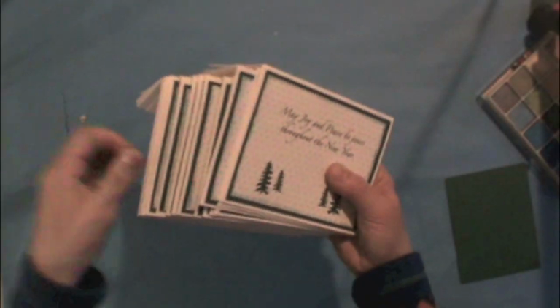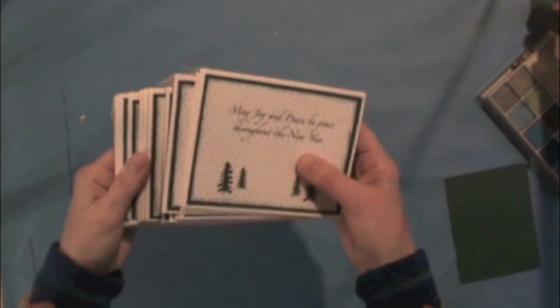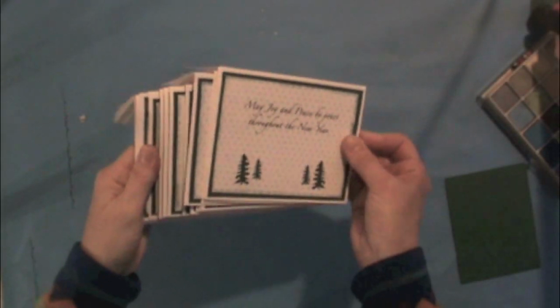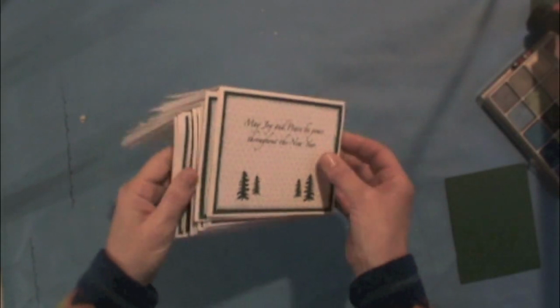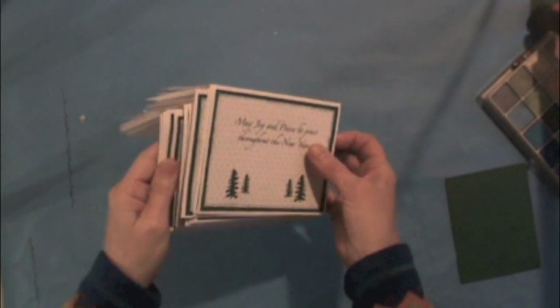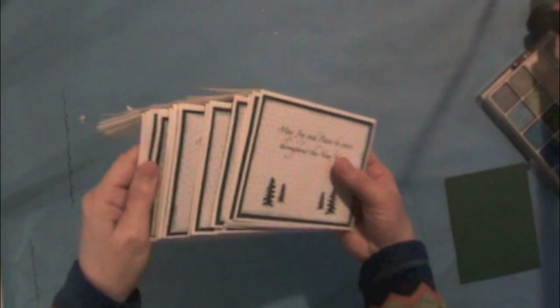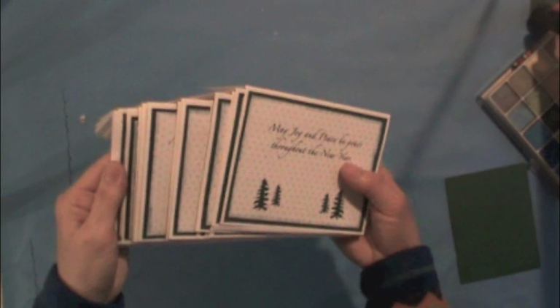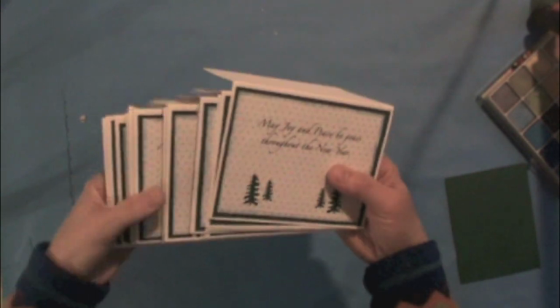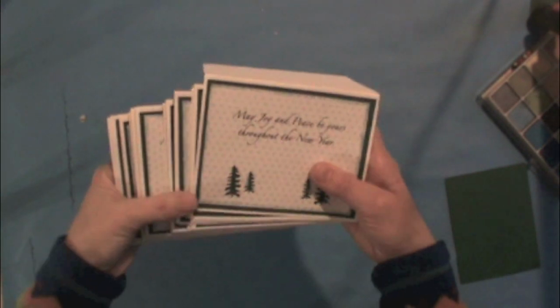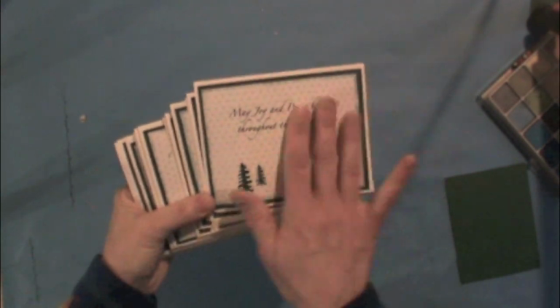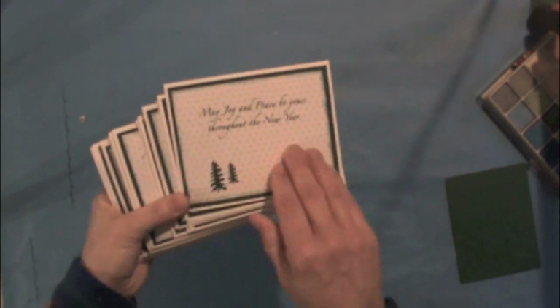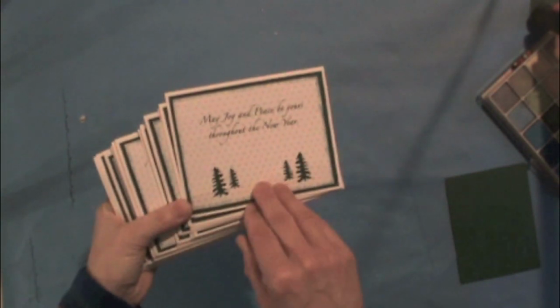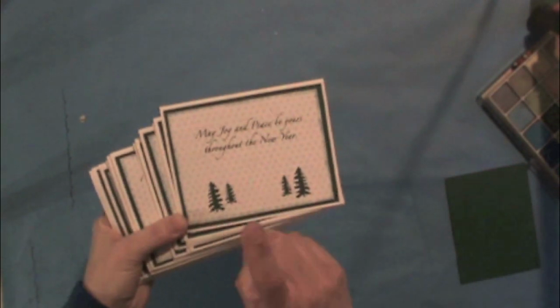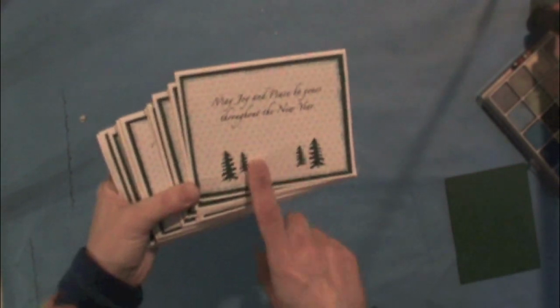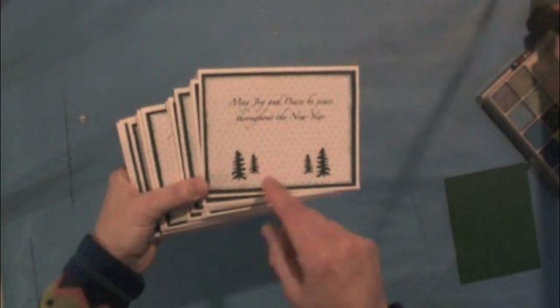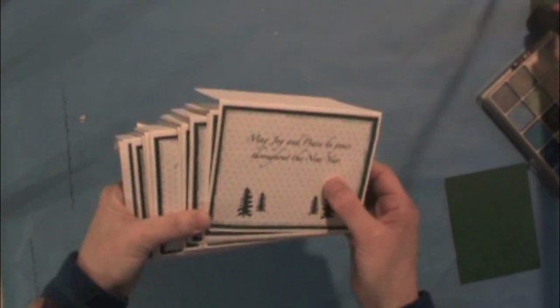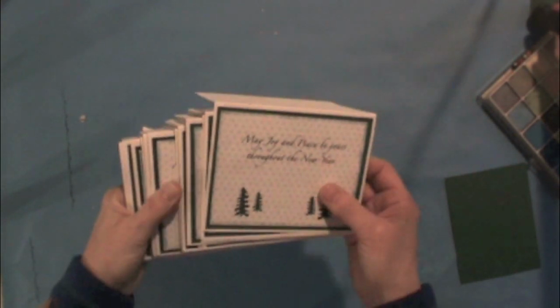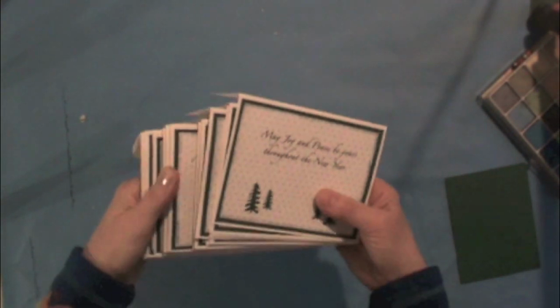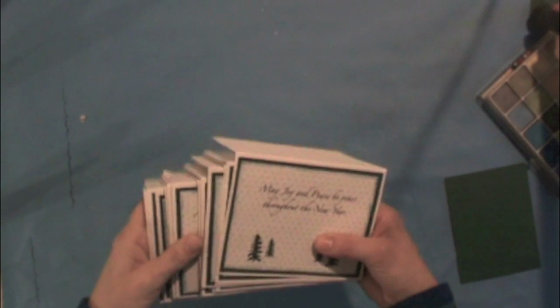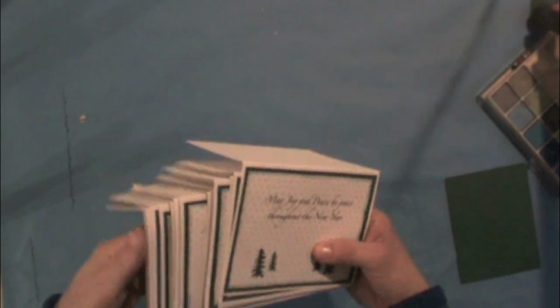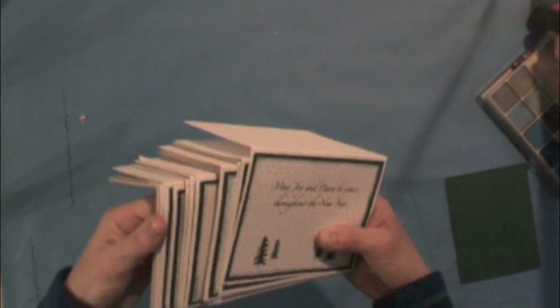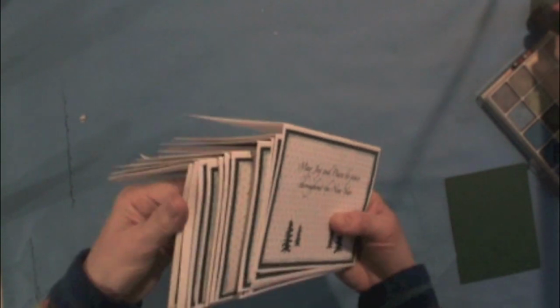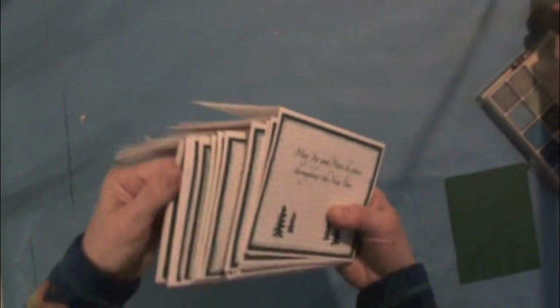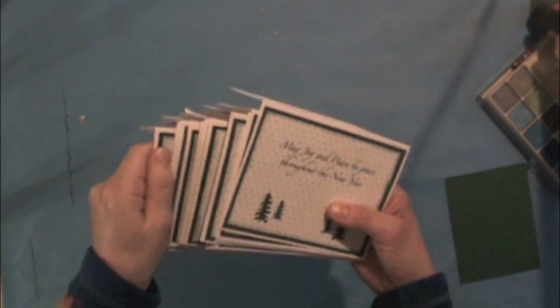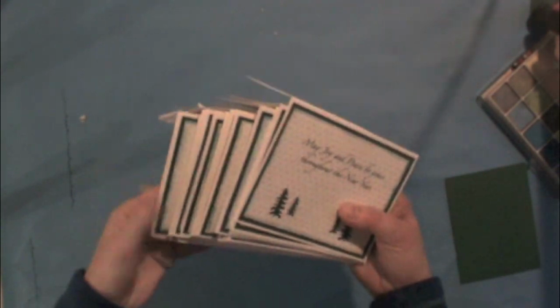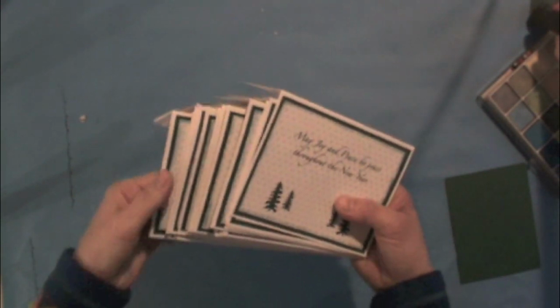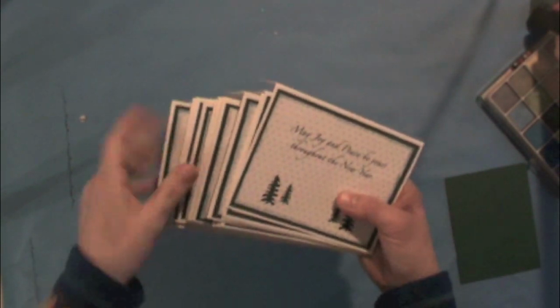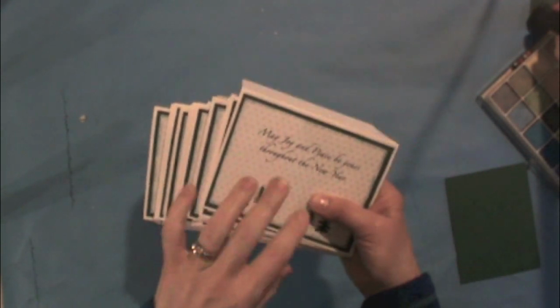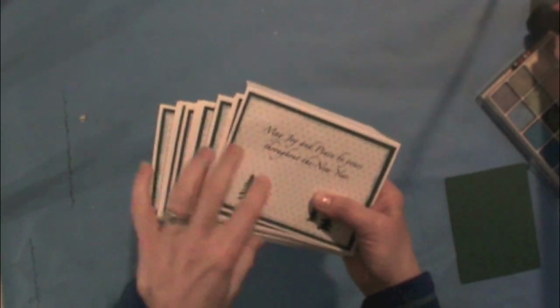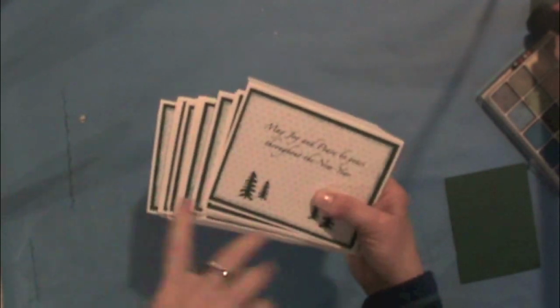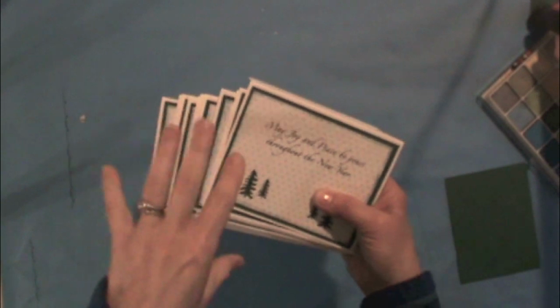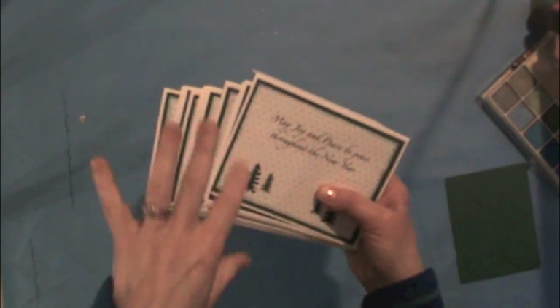While making my holiday cards, it occurred to me to show how little Best Glue Ever I use. People ask about it, and I see people using it in videos or with my friends, and I think, whoa, that's way too much glue.